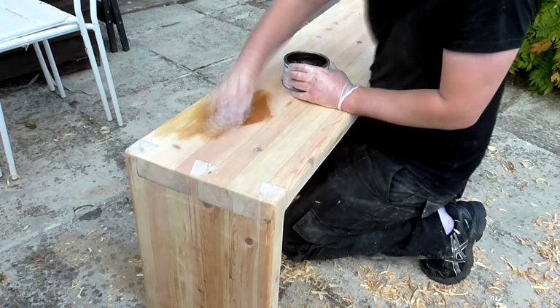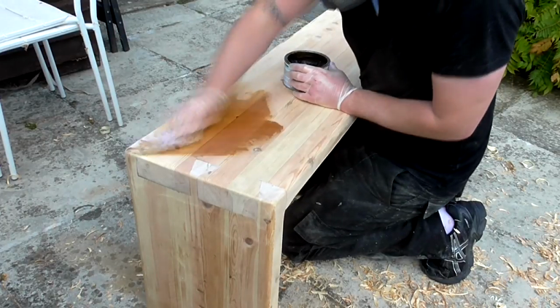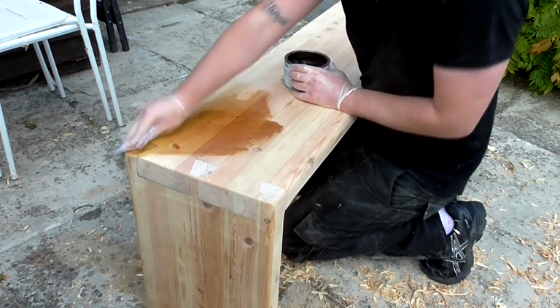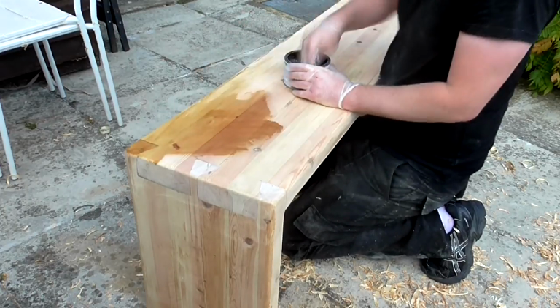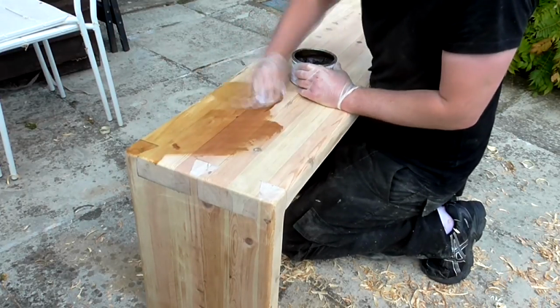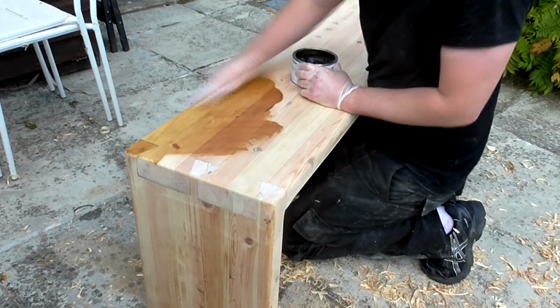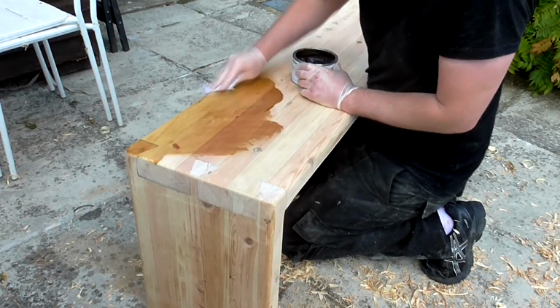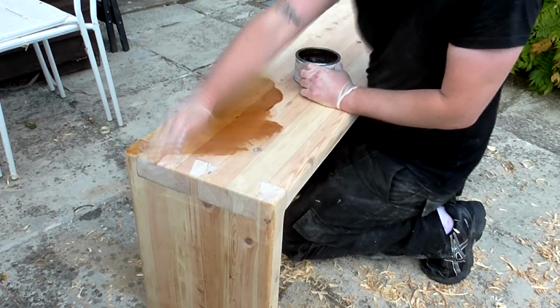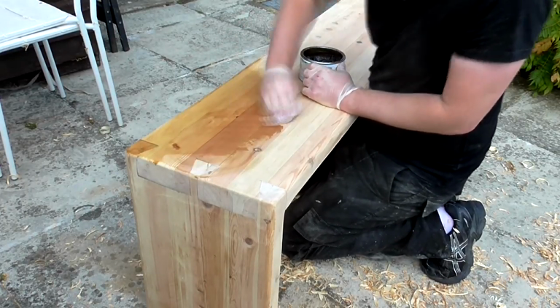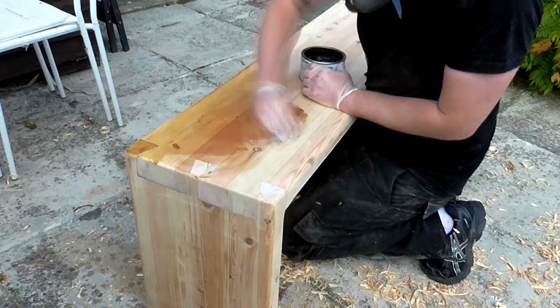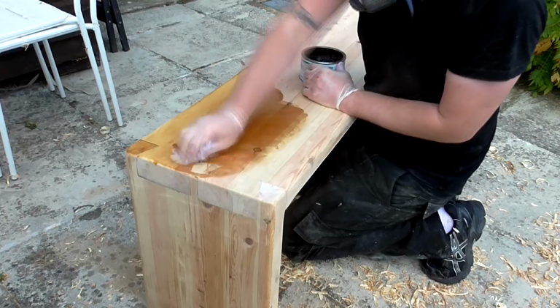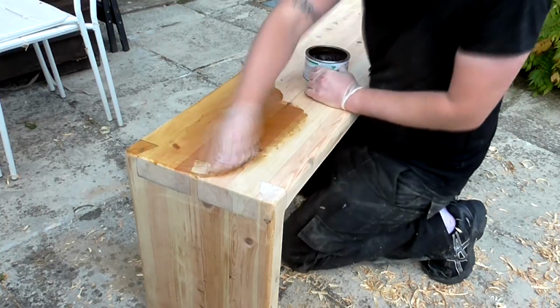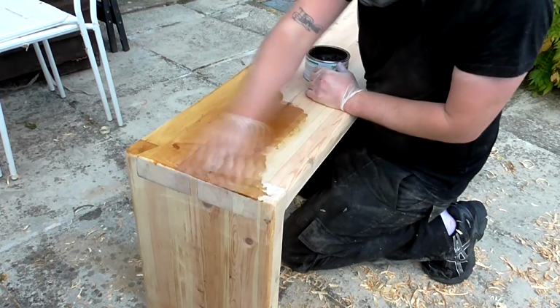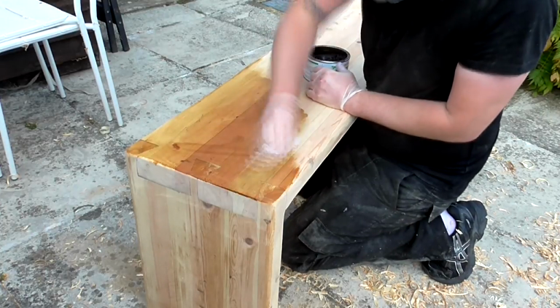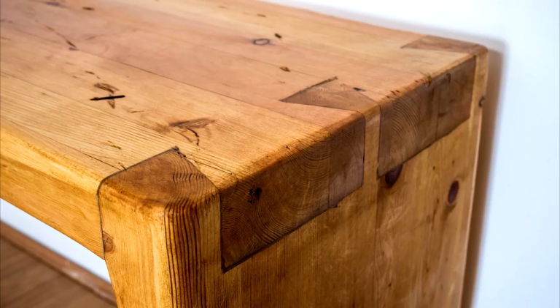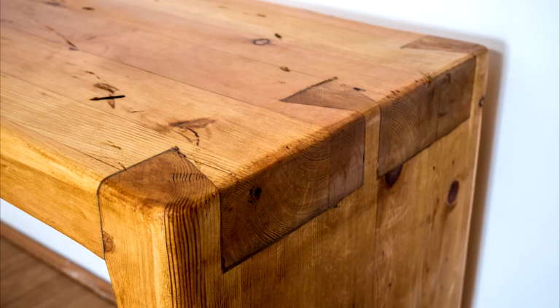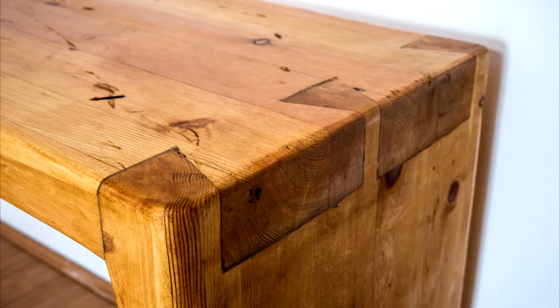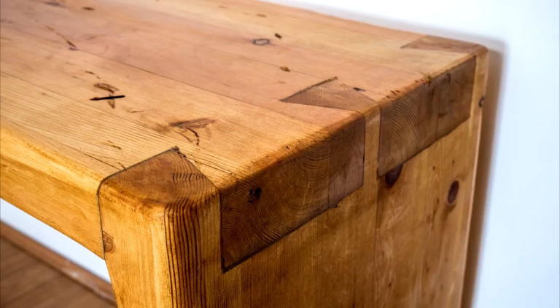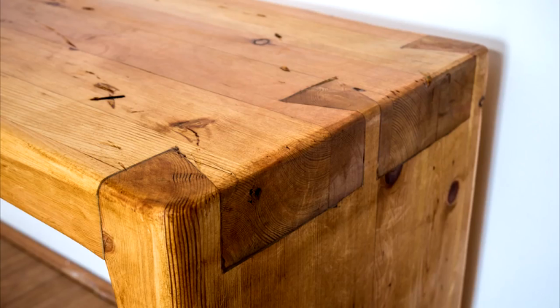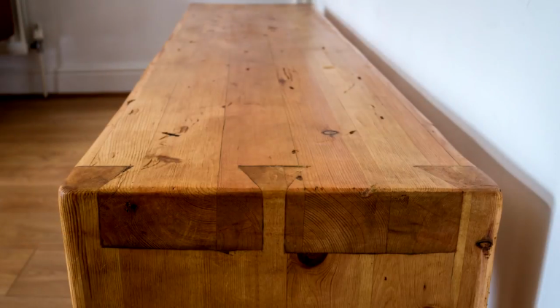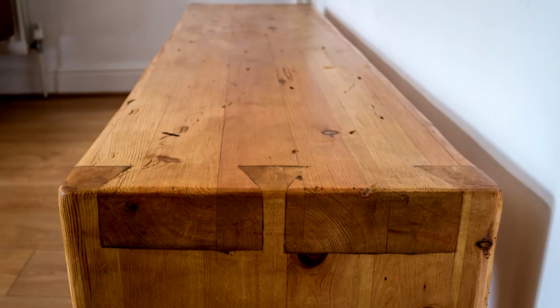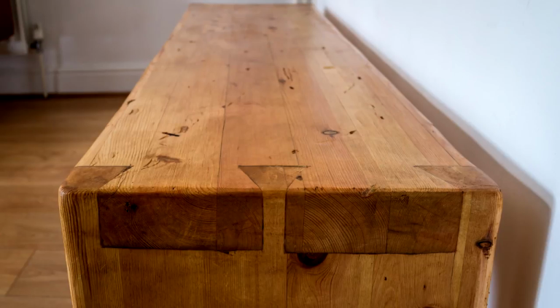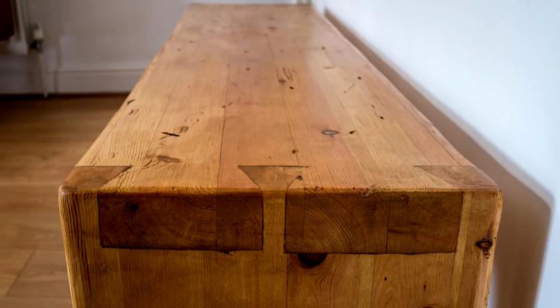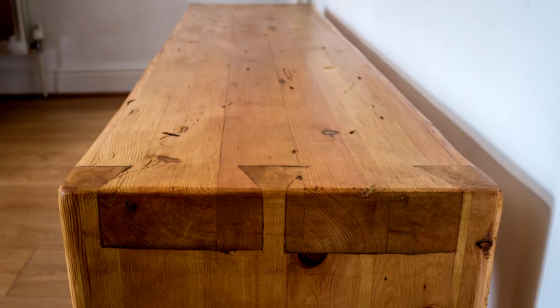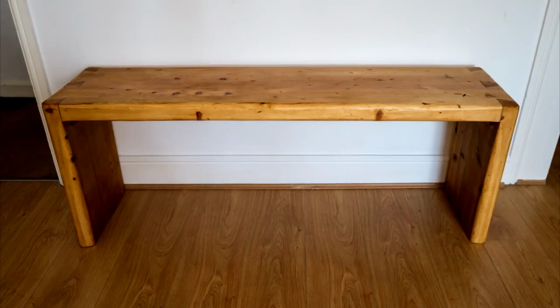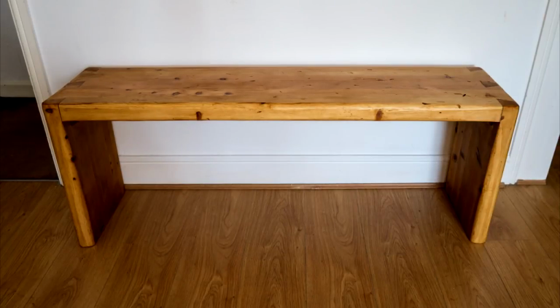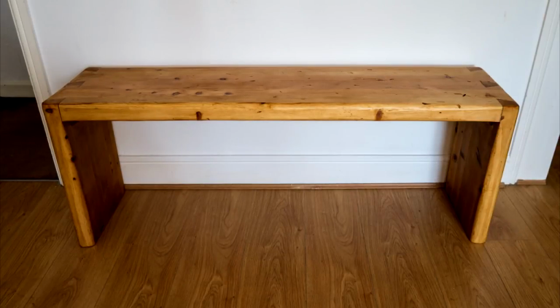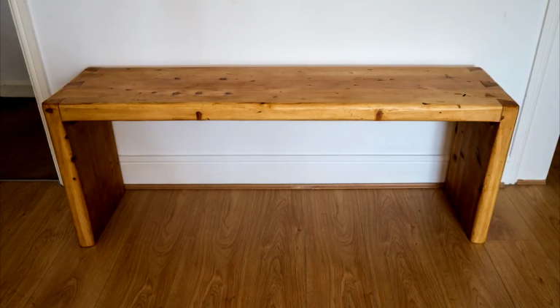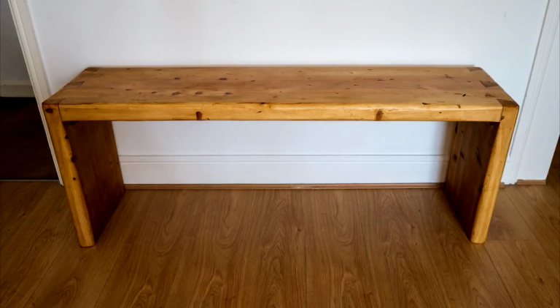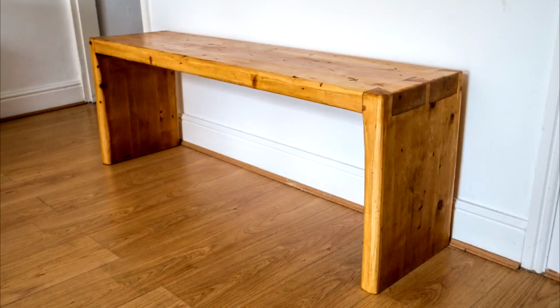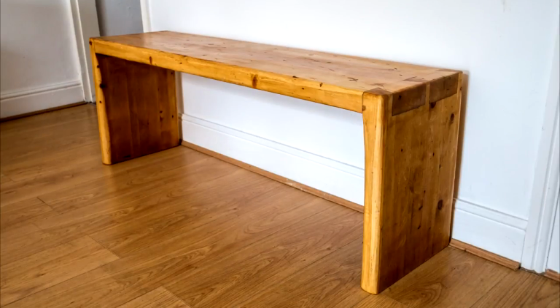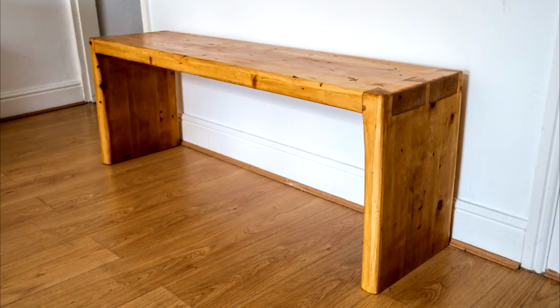And that's the chunky rustic pine dovetail bench complete. This project took around 9 hours. I don't have any use for it at home or anywhere to put it, so I'm going to list it for sale locally and hopefully it will sell.